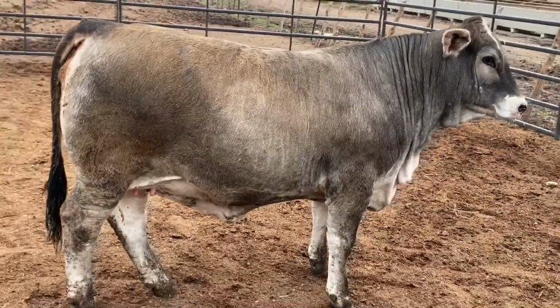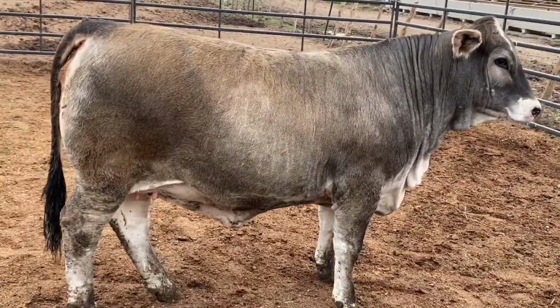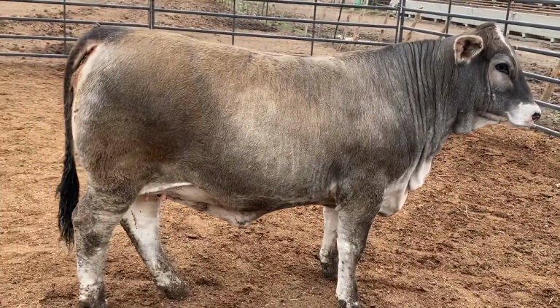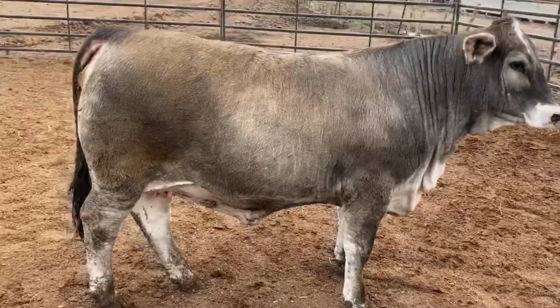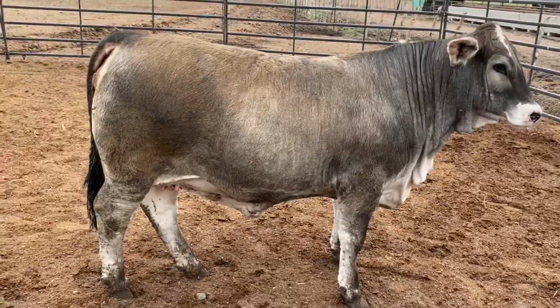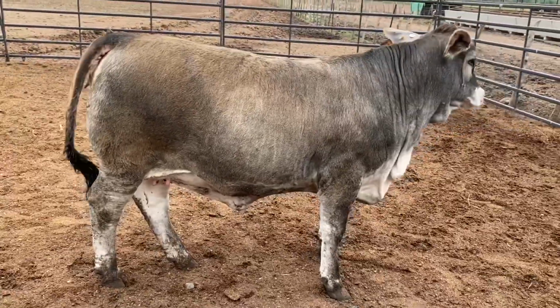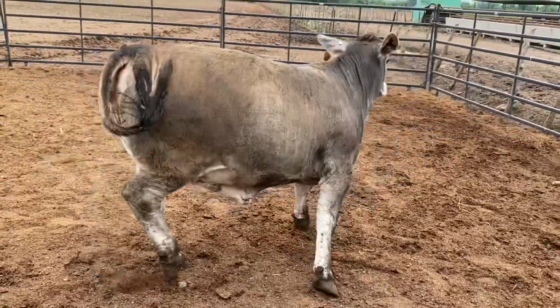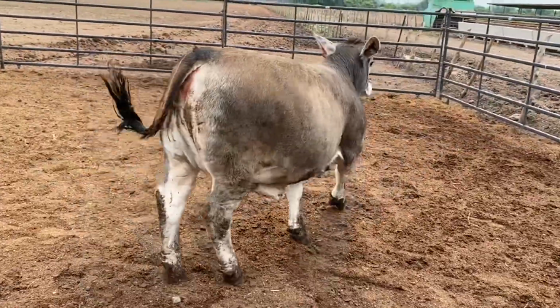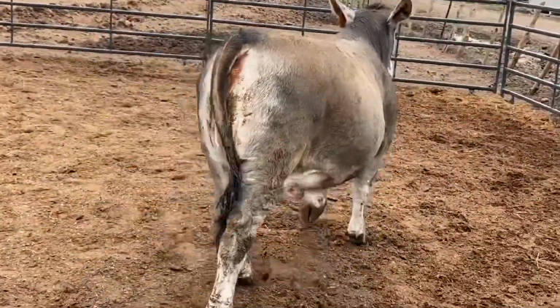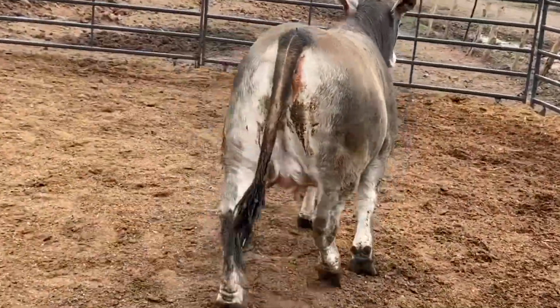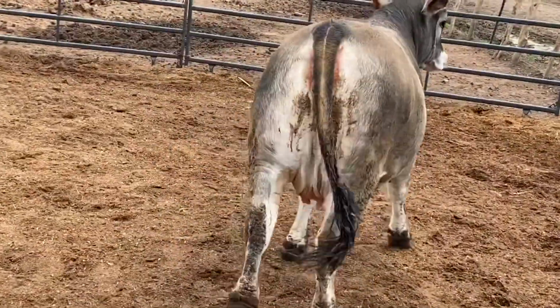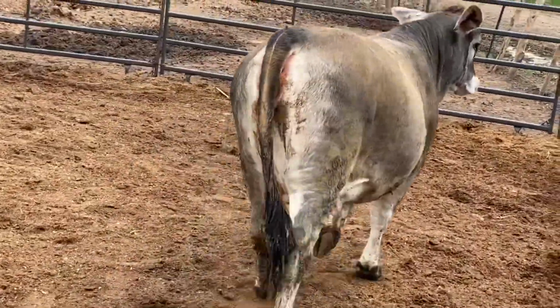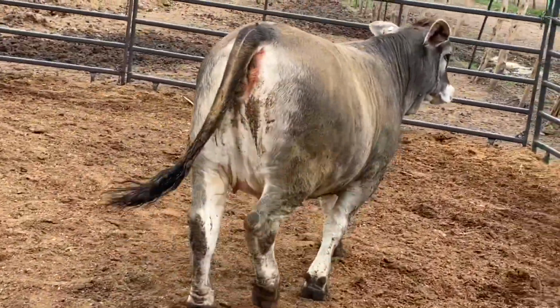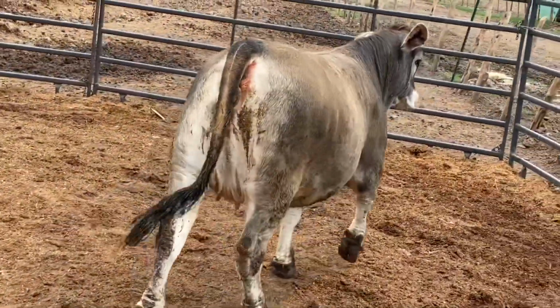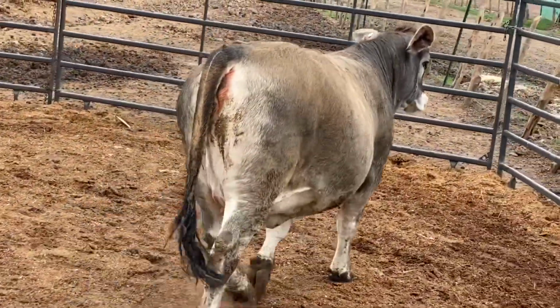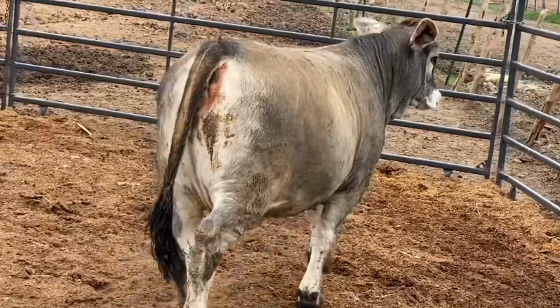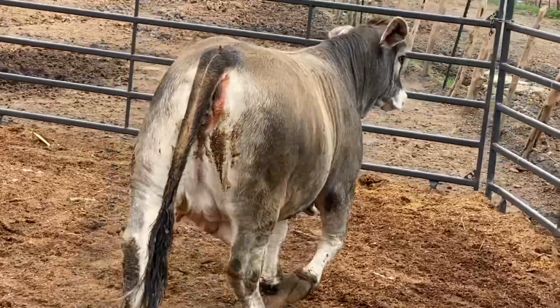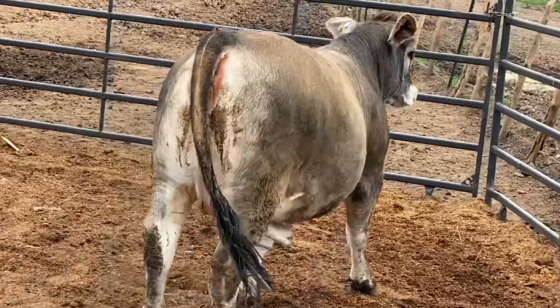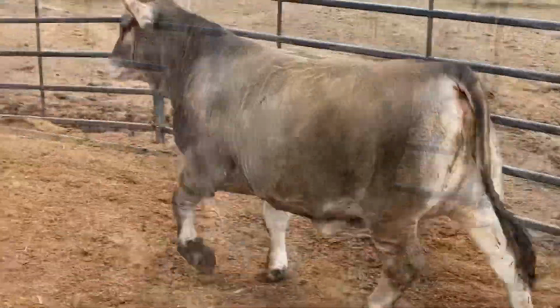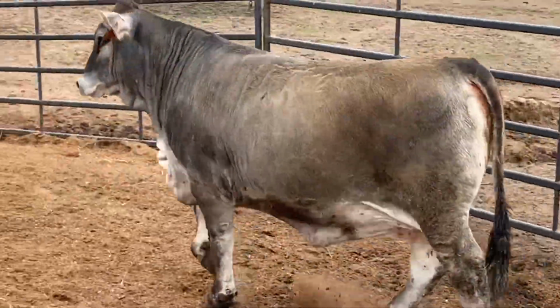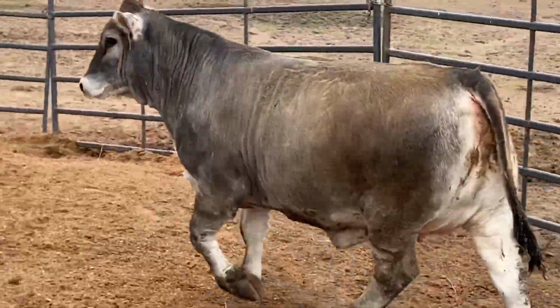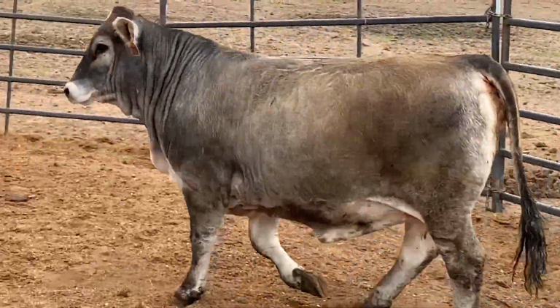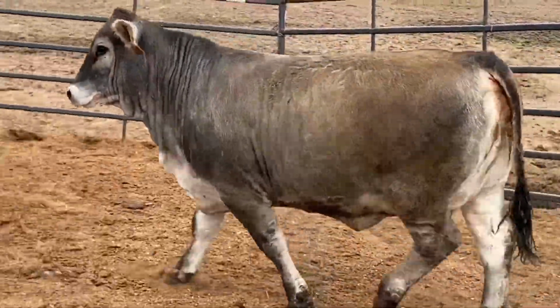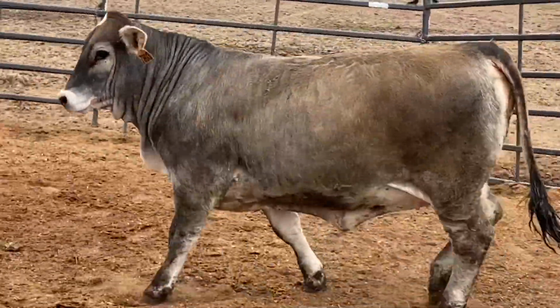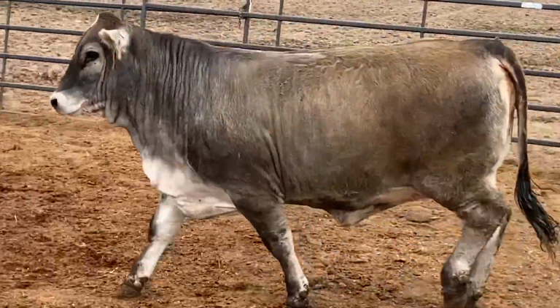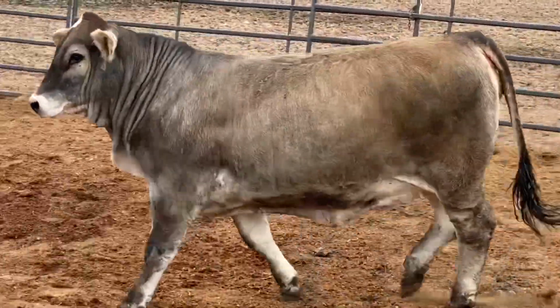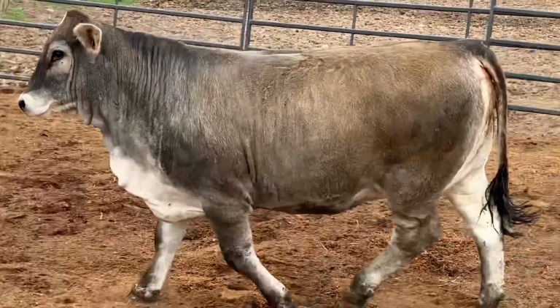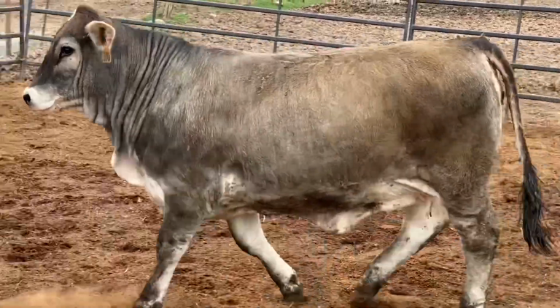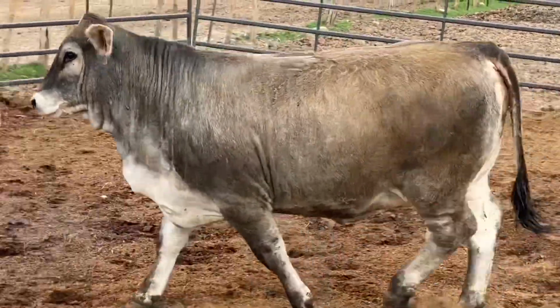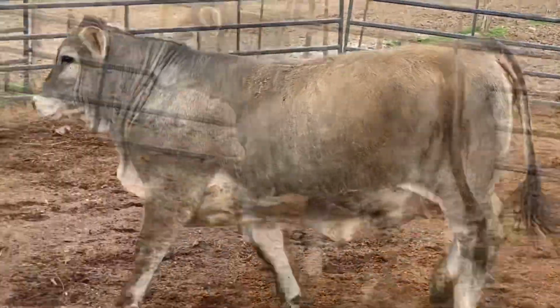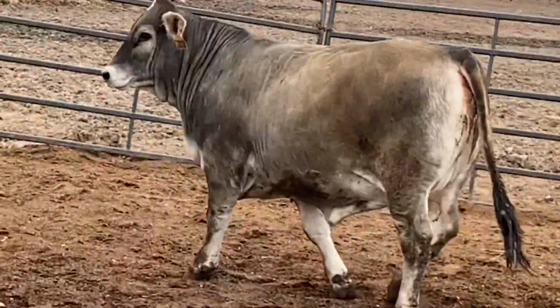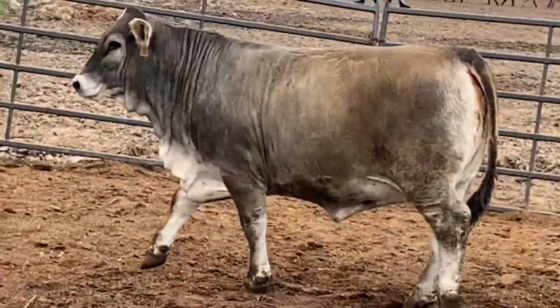She's got that massive square Bromby hip on her. She's big boned and extremely clean and pretty in her design. This is another one that could put some American show calves on the ground or just make an excellent recipient female.